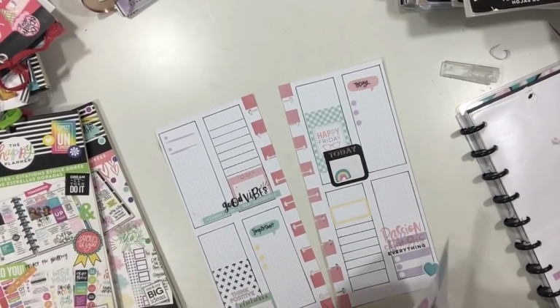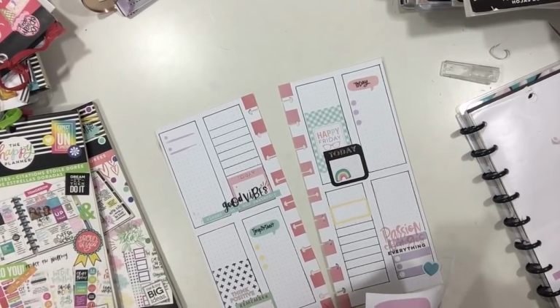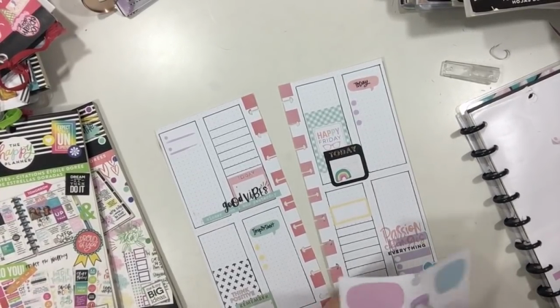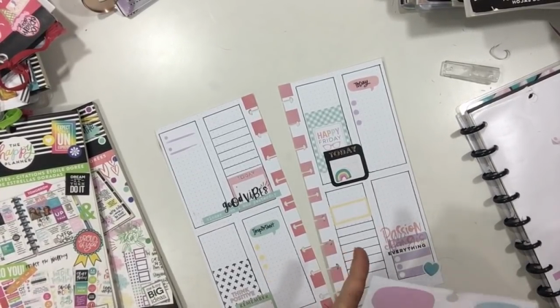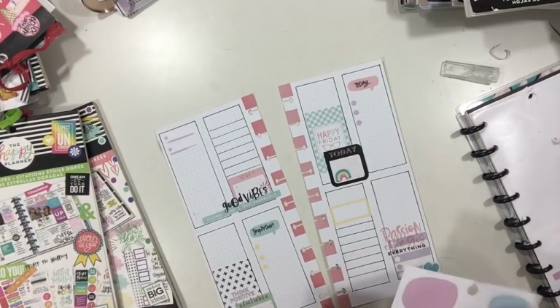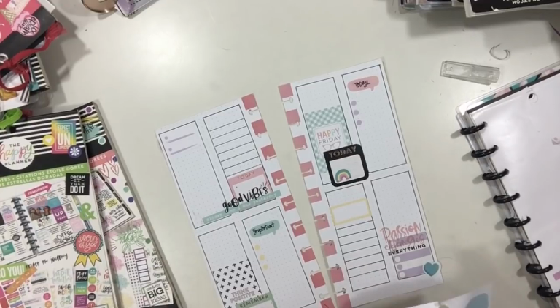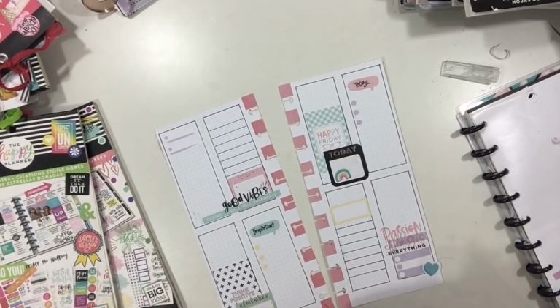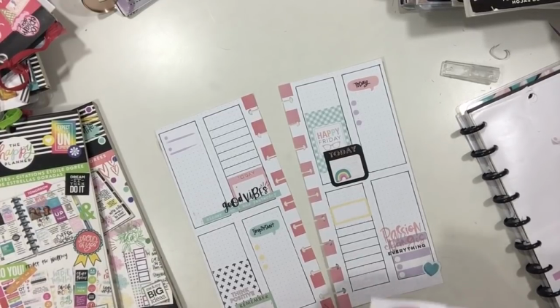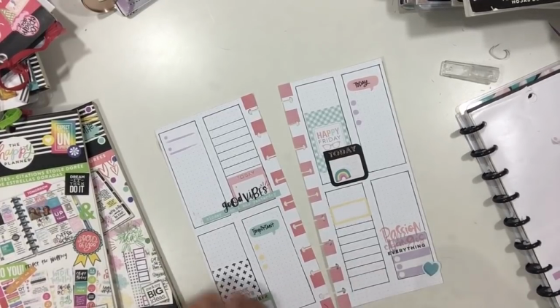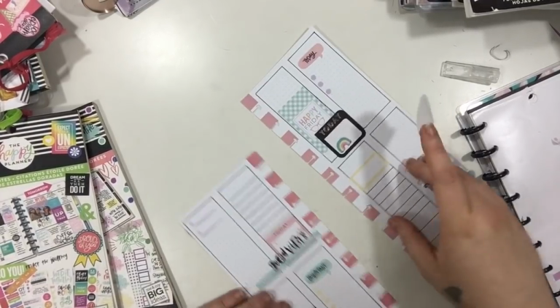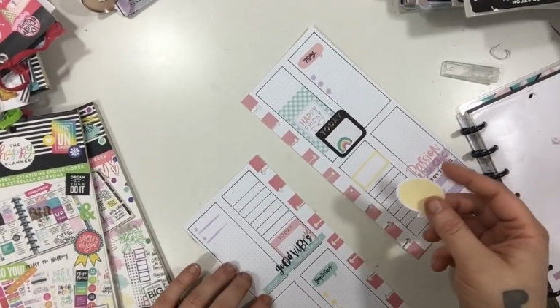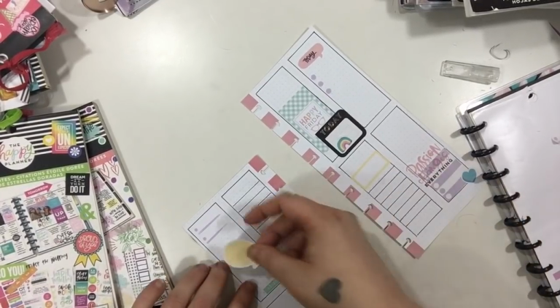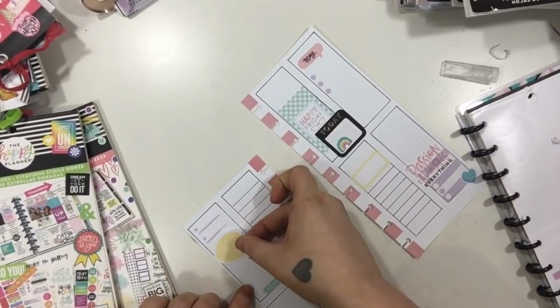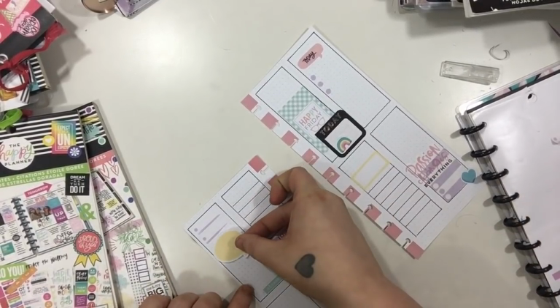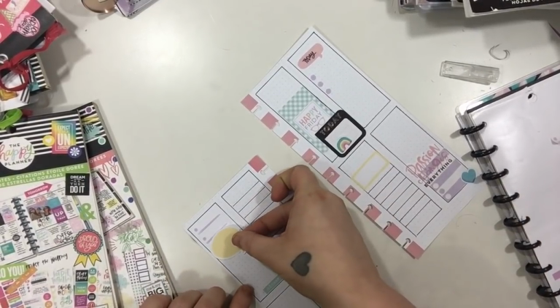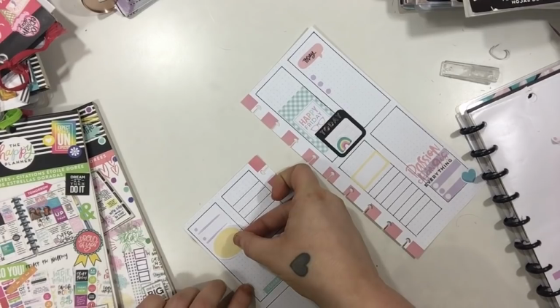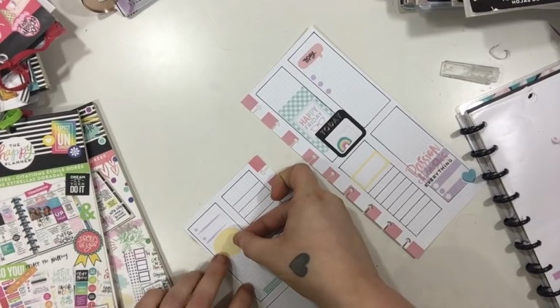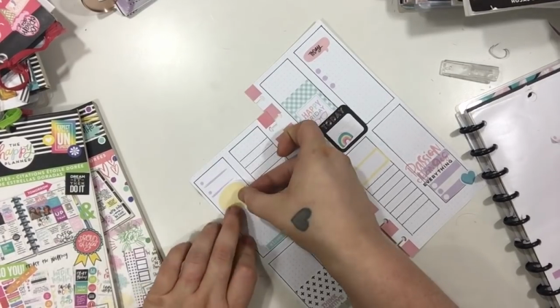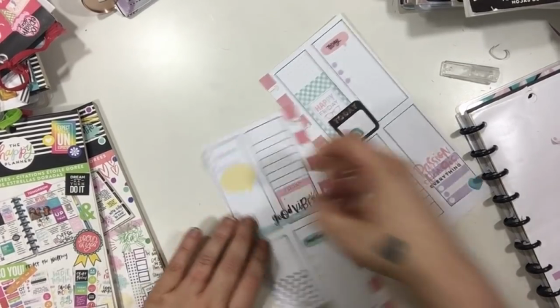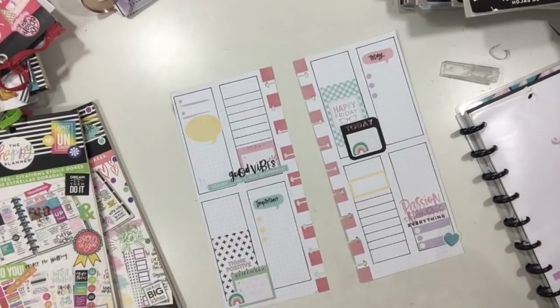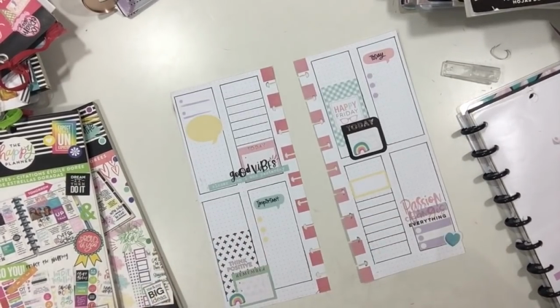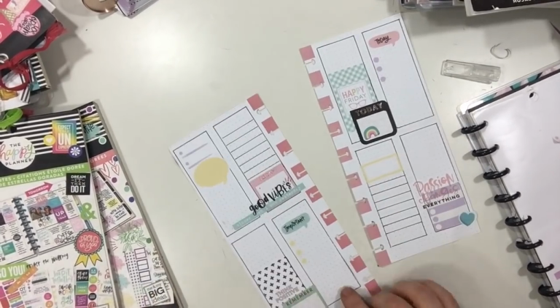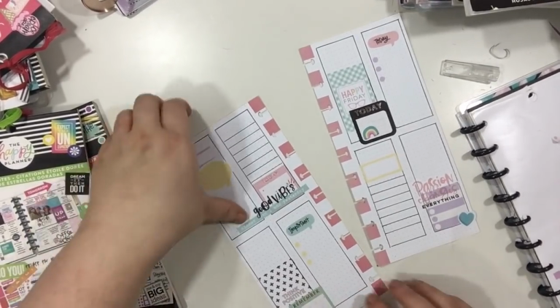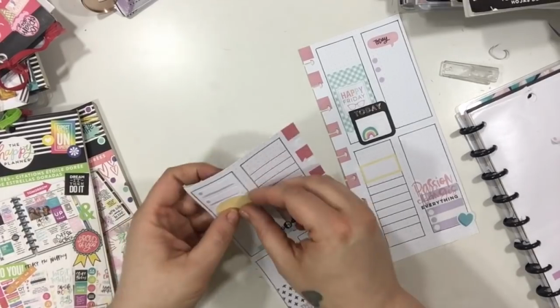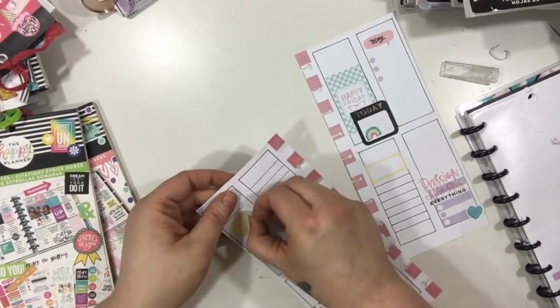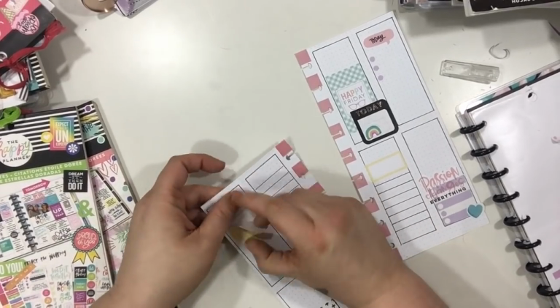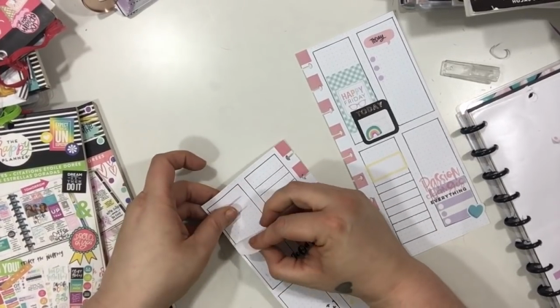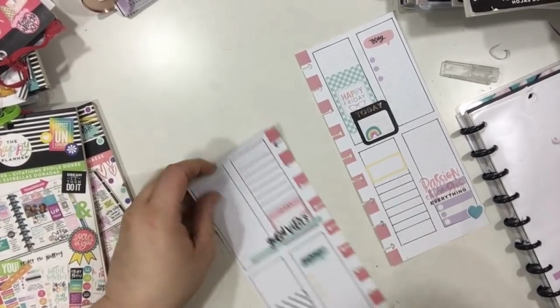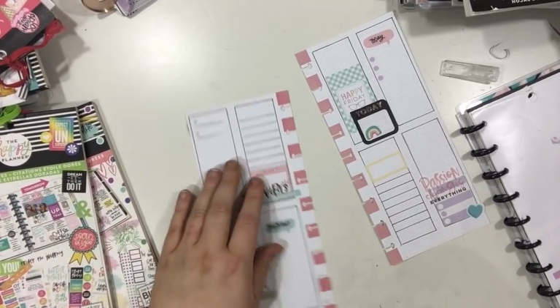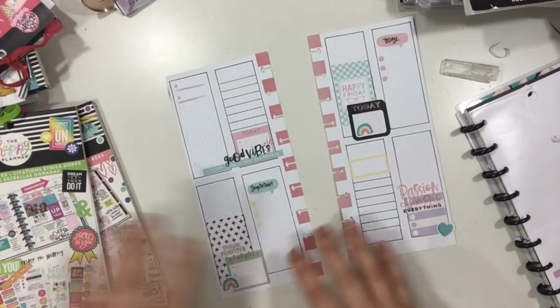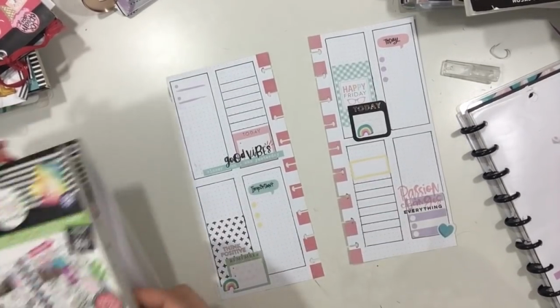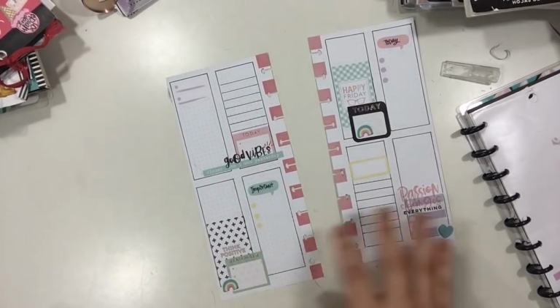I wanted to add another little speech bubble but I felt like it was overkill. I'm going to mess around with it for just a minute, but I'm going to take it off — and that's going to be my Hobonichi spread for this week. As always, picture at the end. Thanks for watching and I'll see you guys next time!